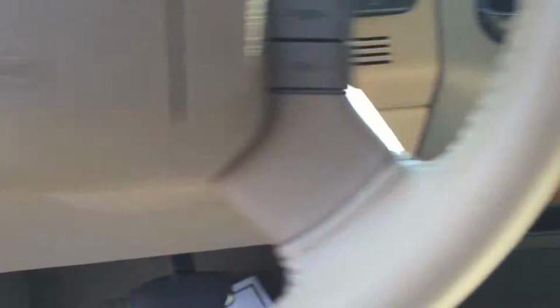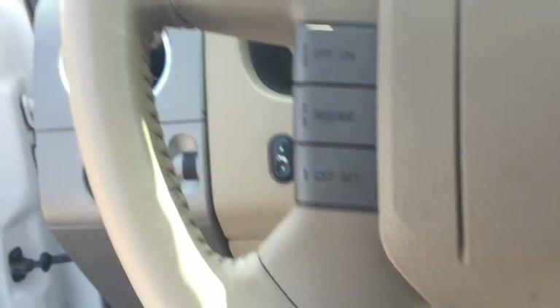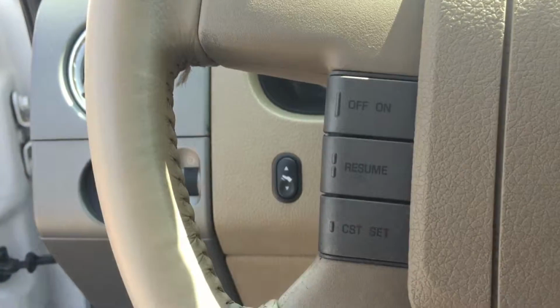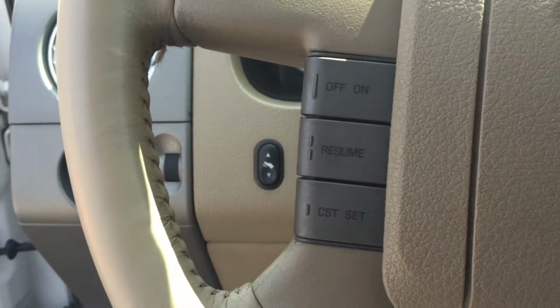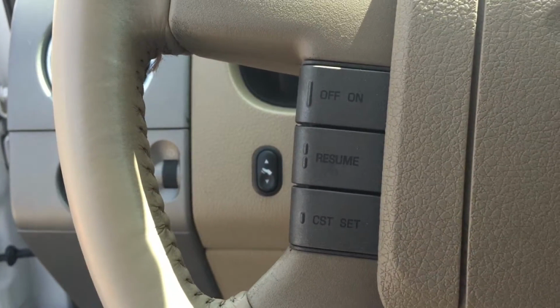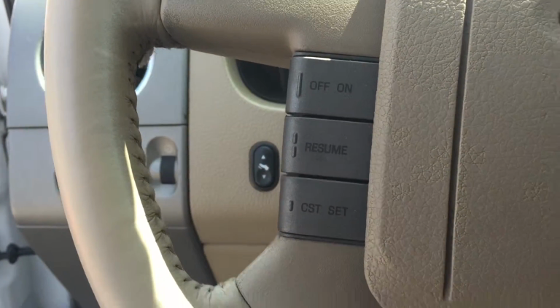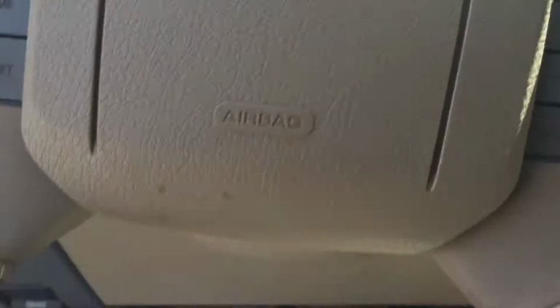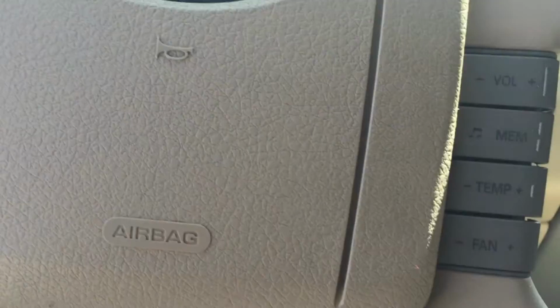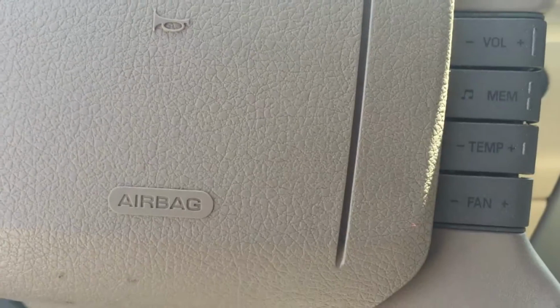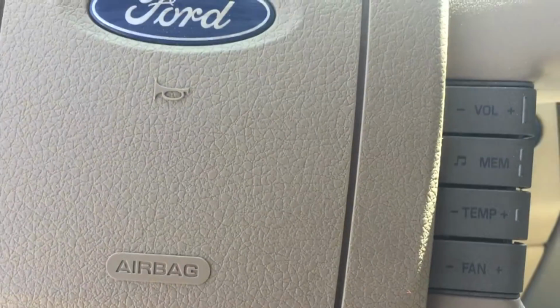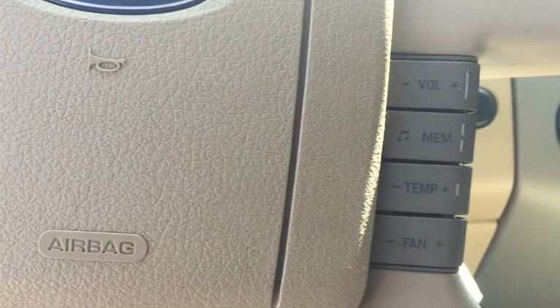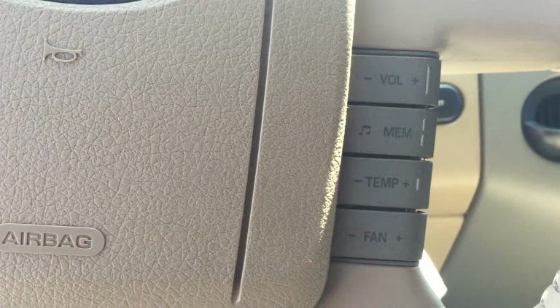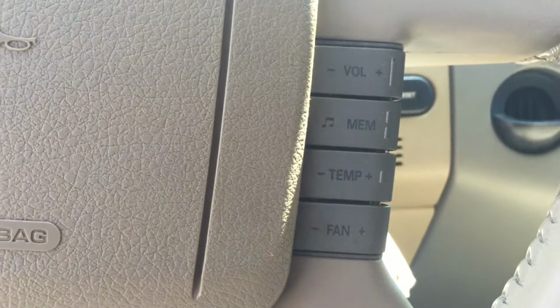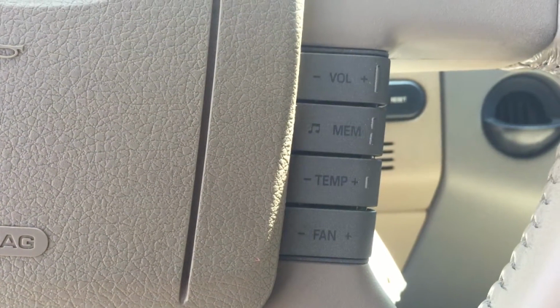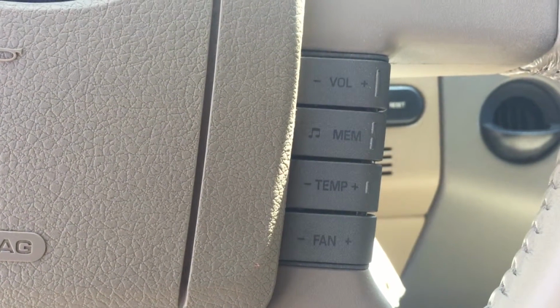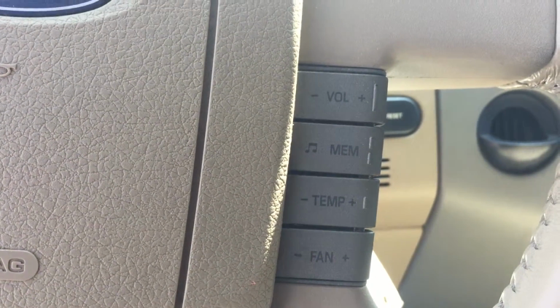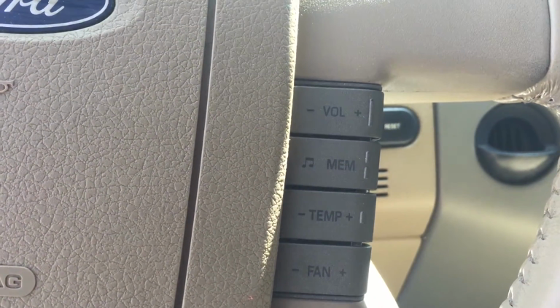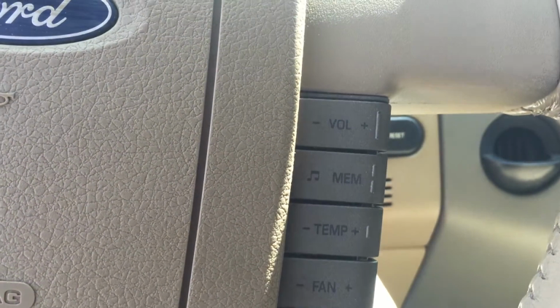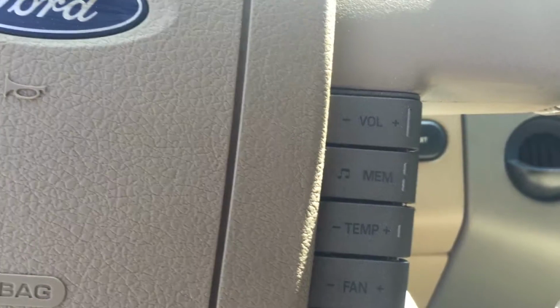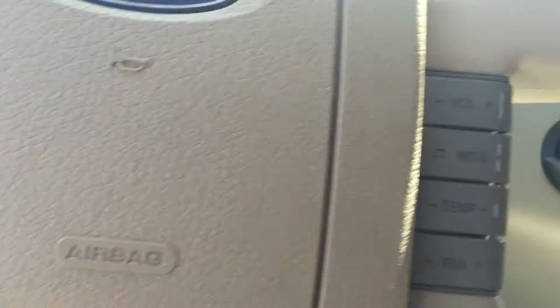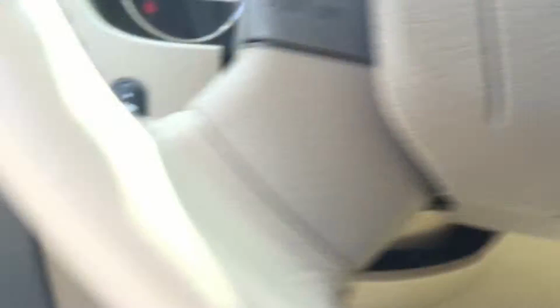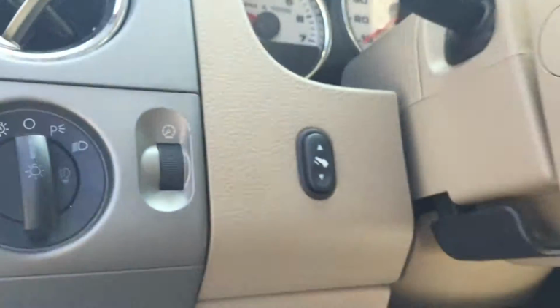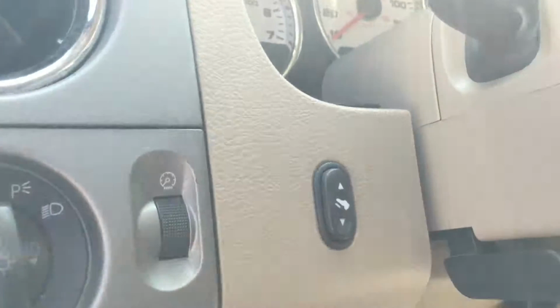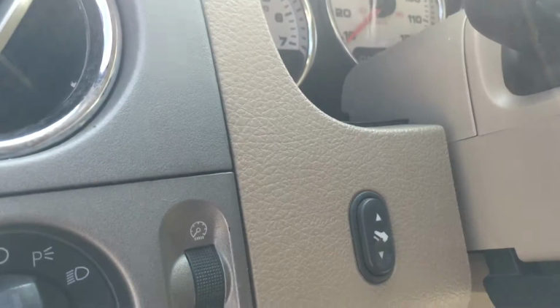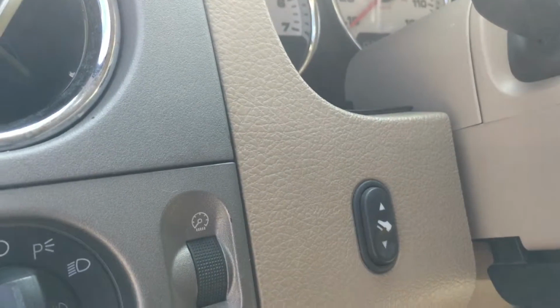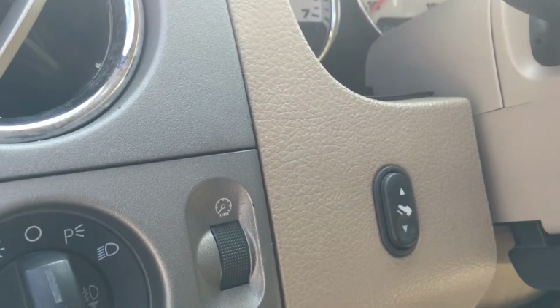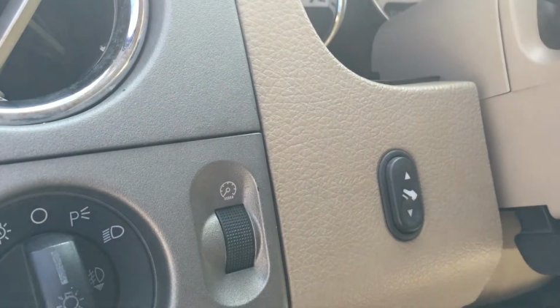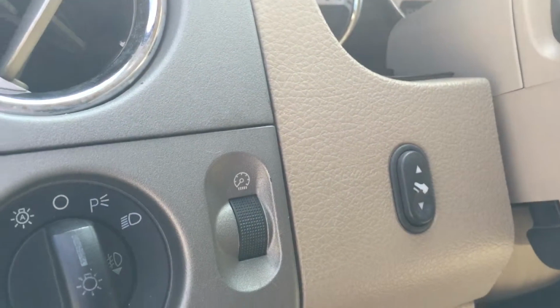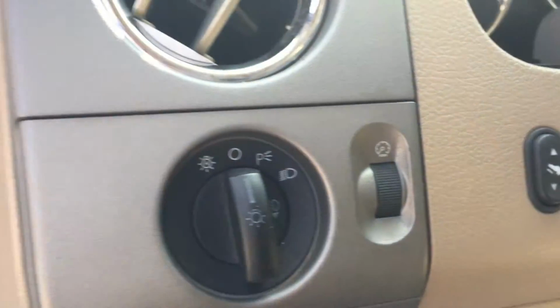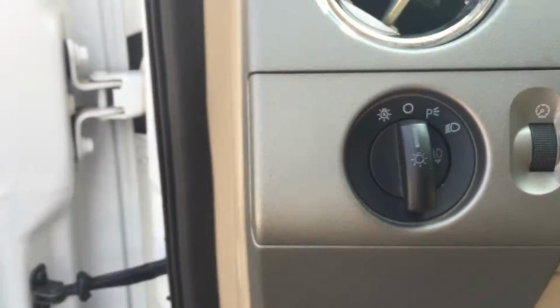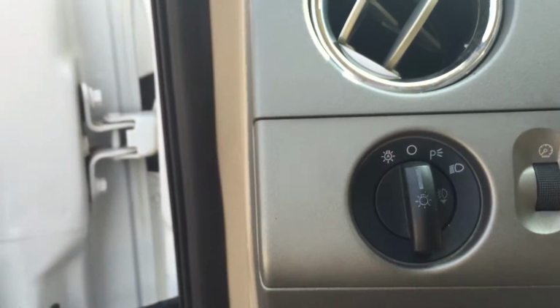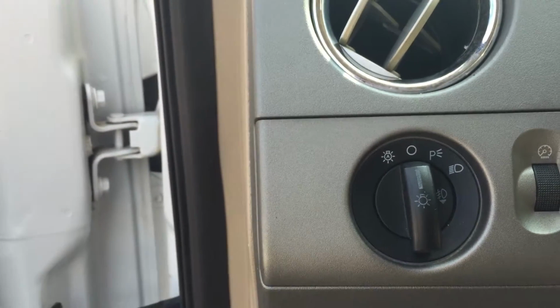You also have stereo controls from the cruise control, as well as your temperature, your fan, your memory, and your volume. You also have adjustable foot pedals down here. And there are your headlight switches.